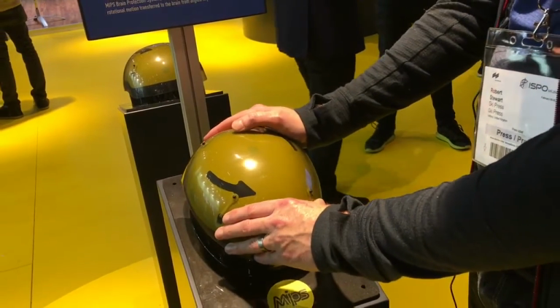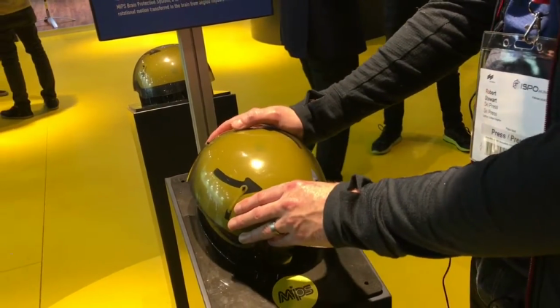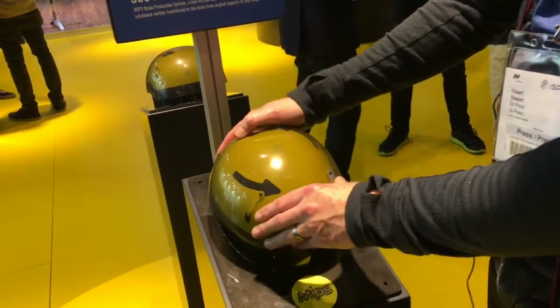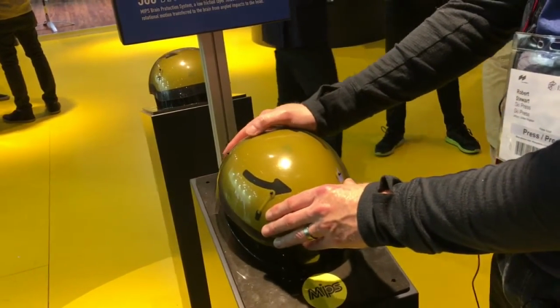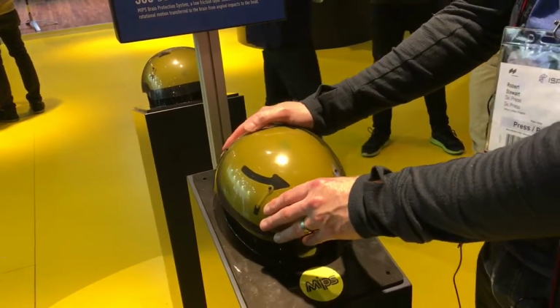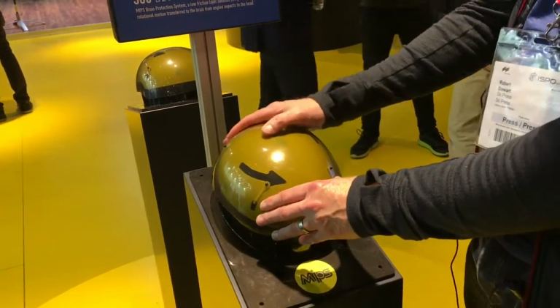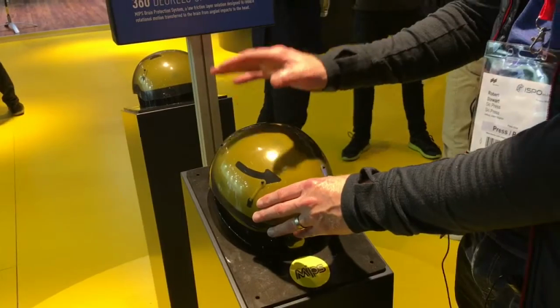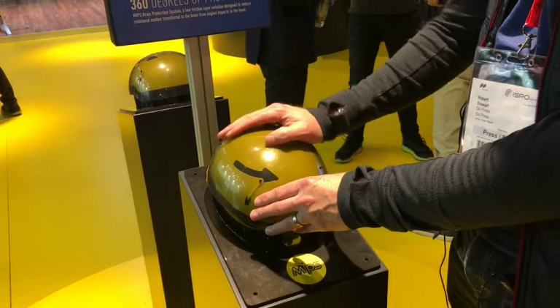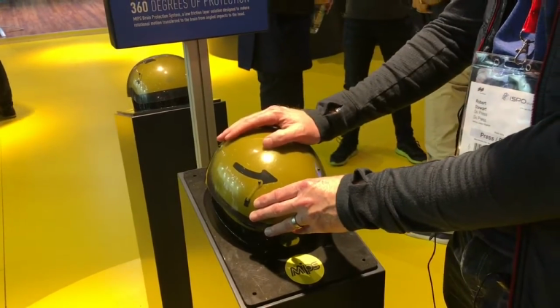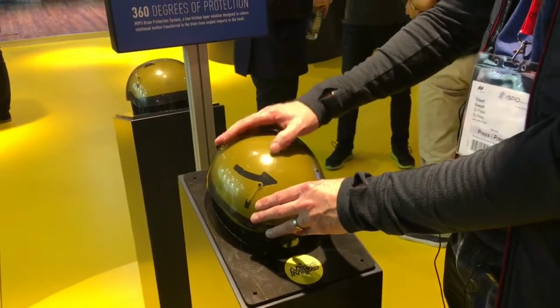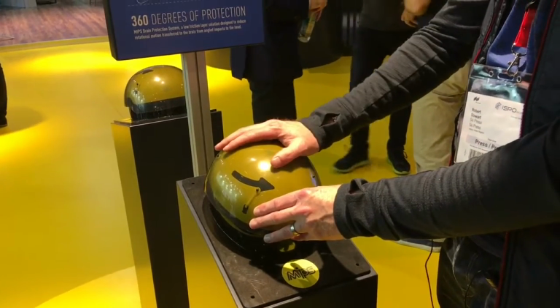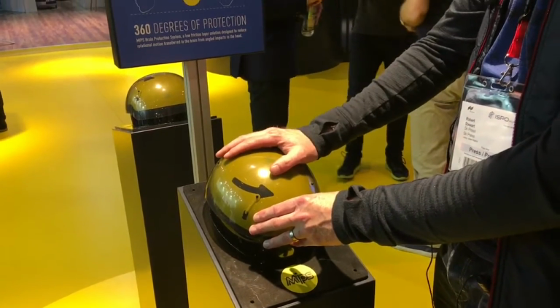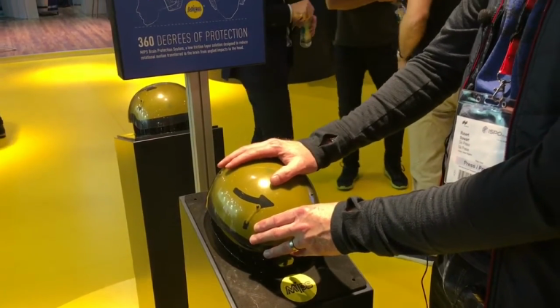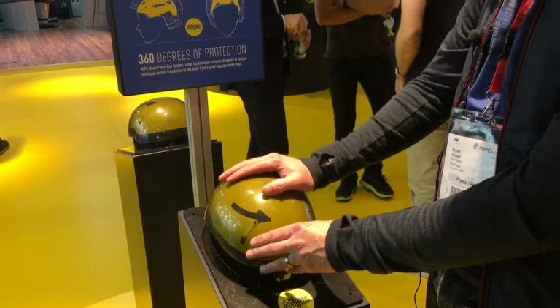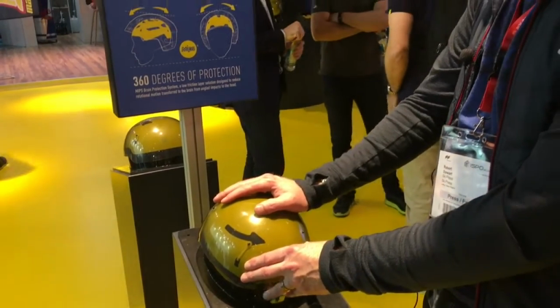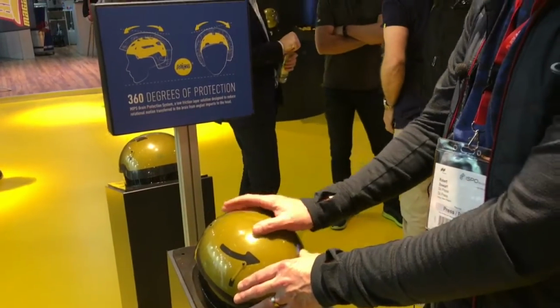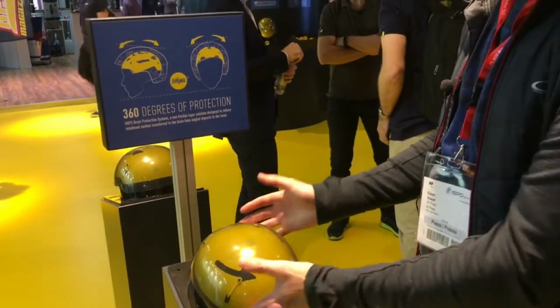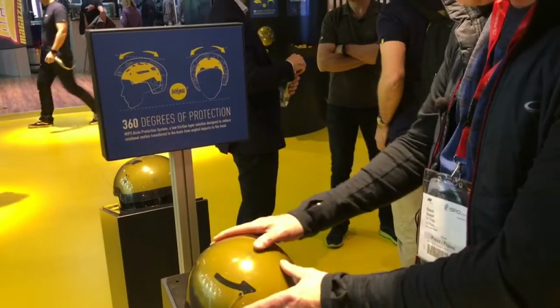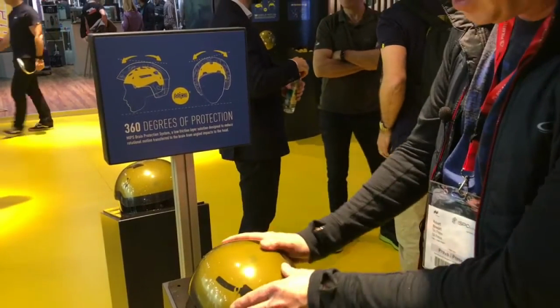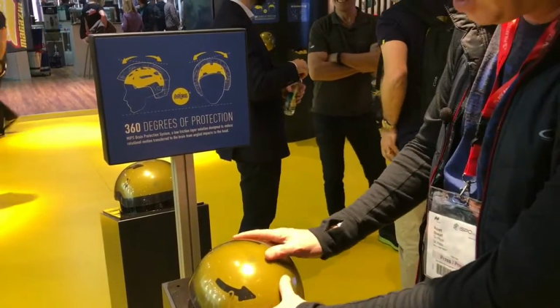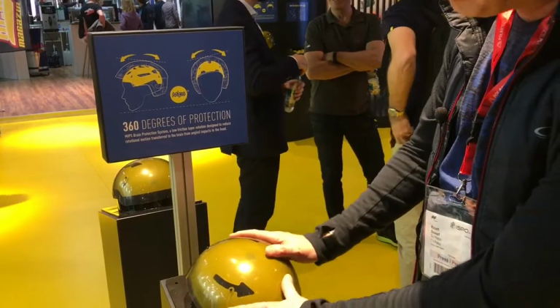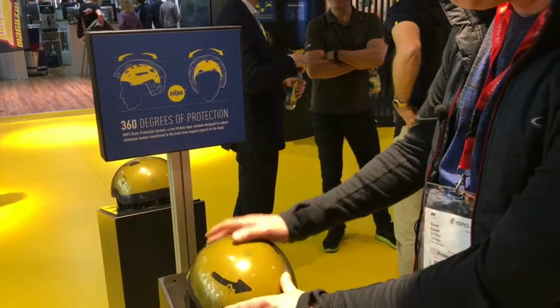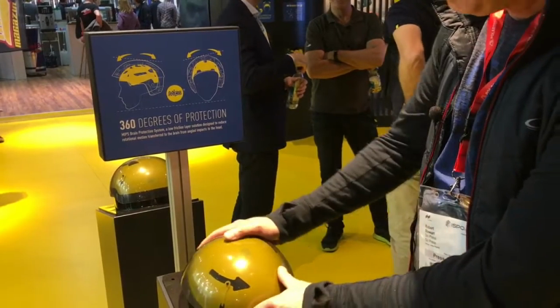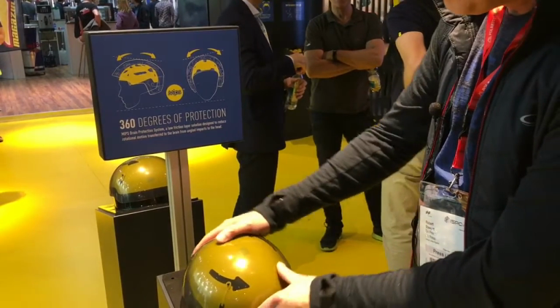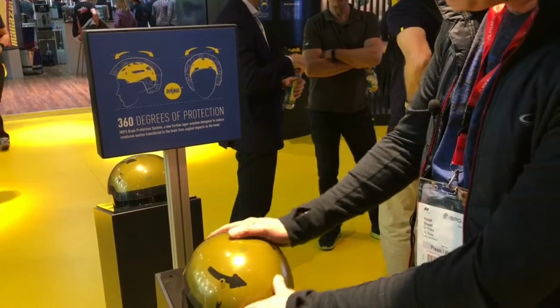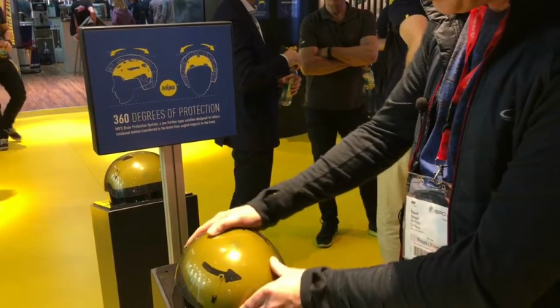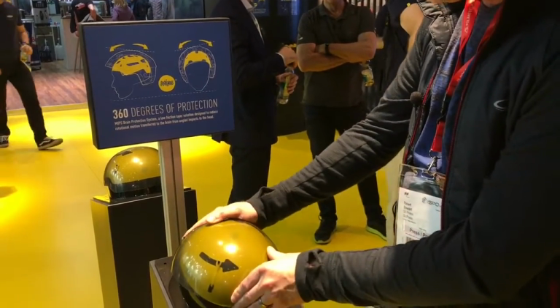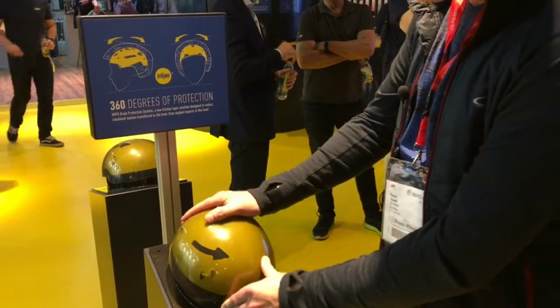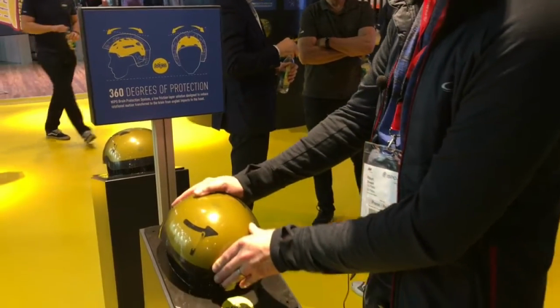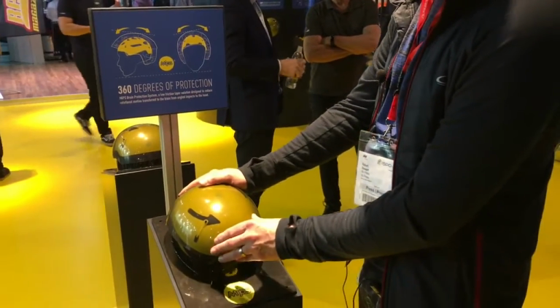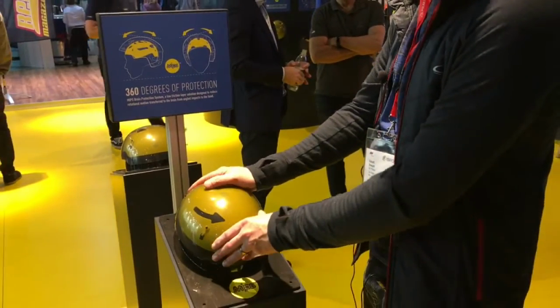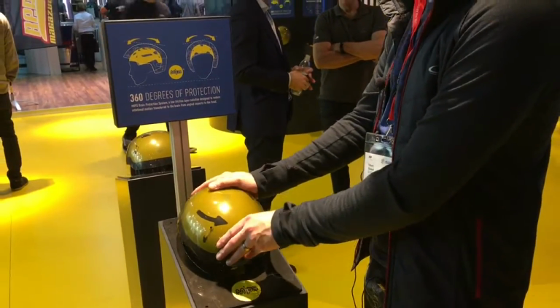It's a clever system. A lot of manufacturers have adopted the MIPS system, so it clearly works really well. They've been showing up here with a nice little model to see how the actual MIPS system works within the helmet.